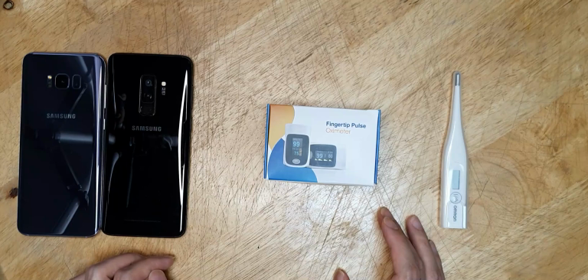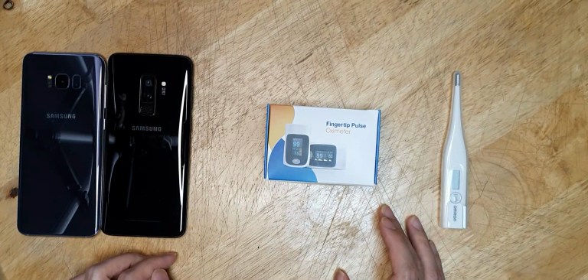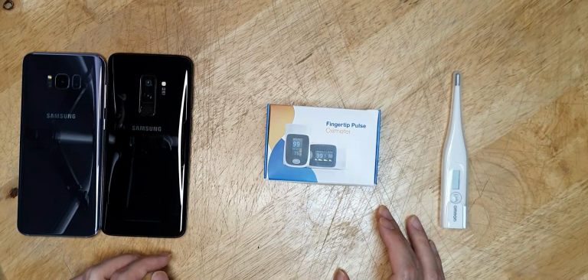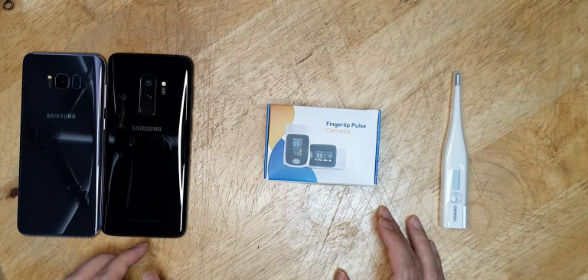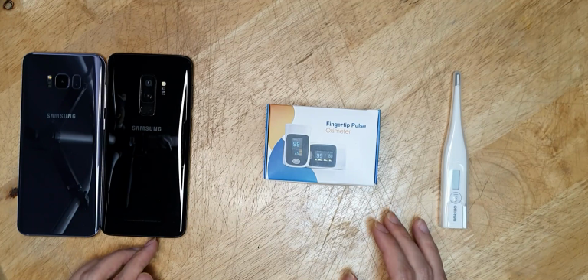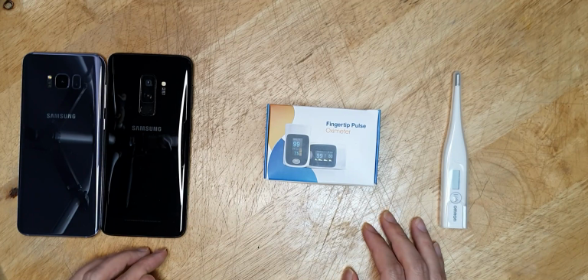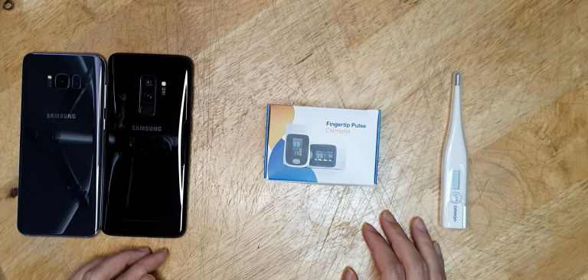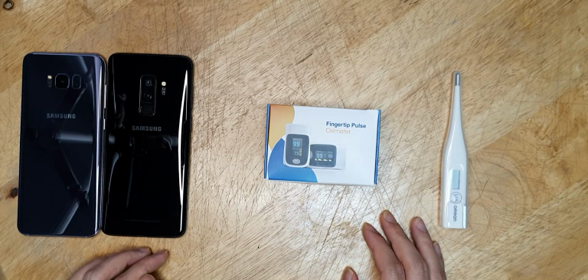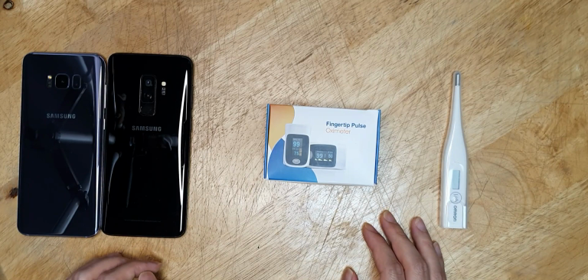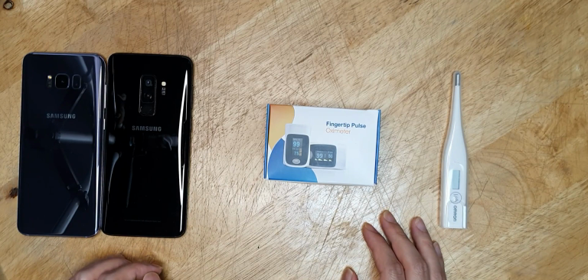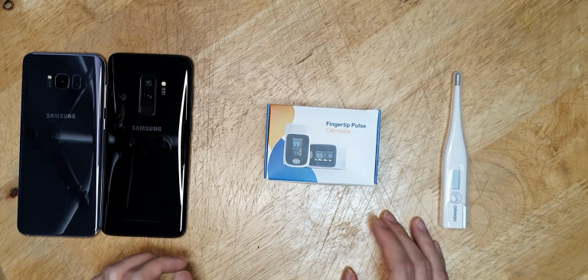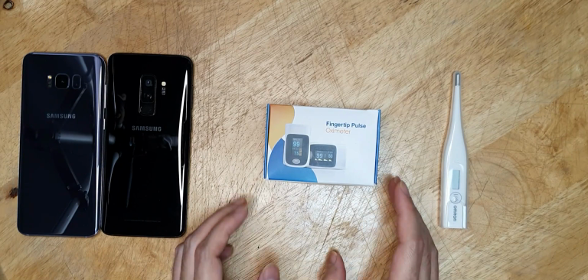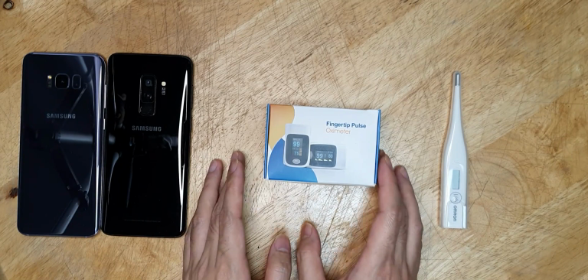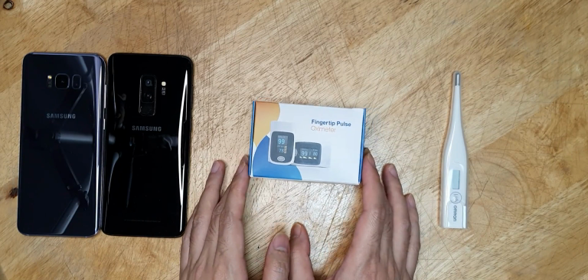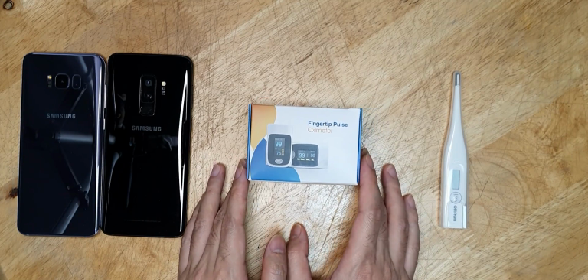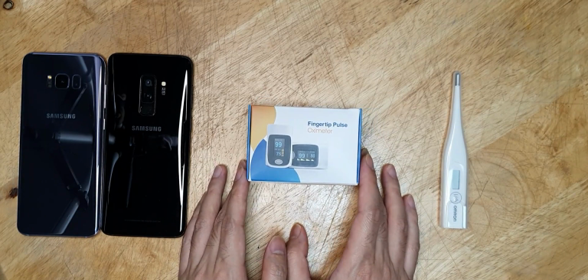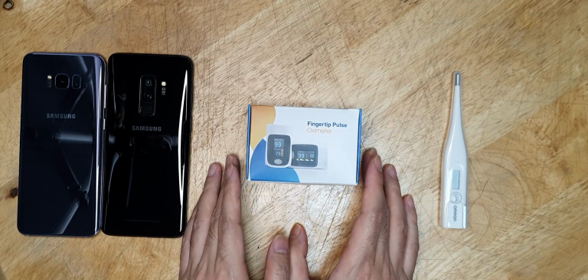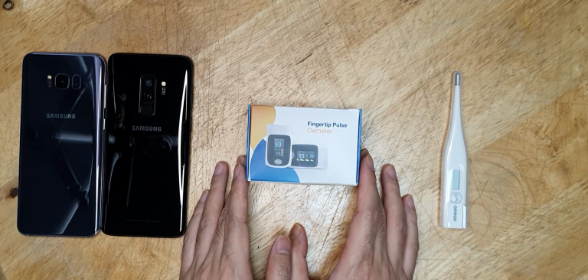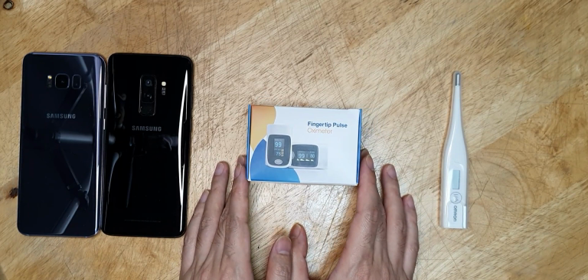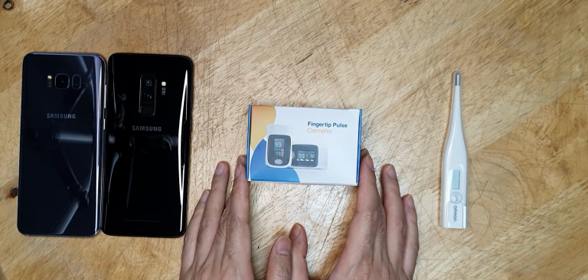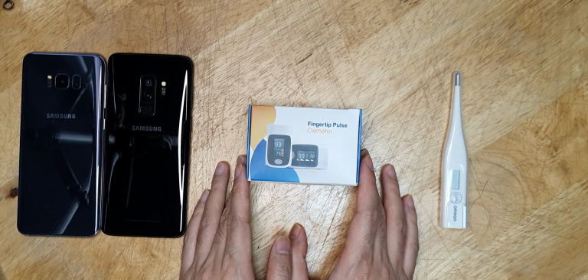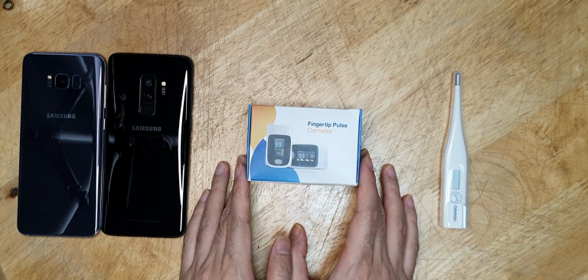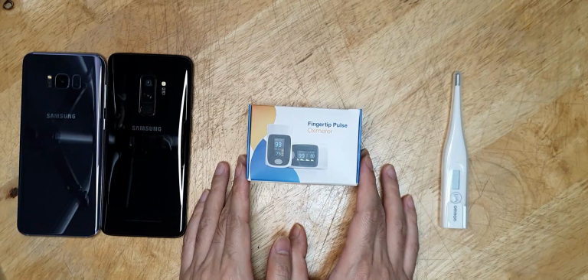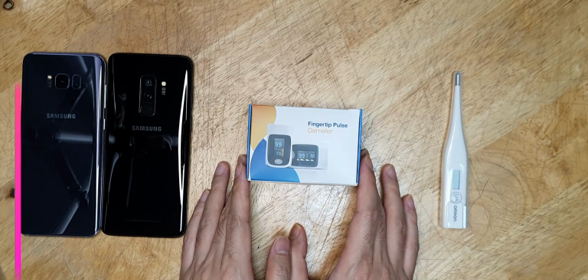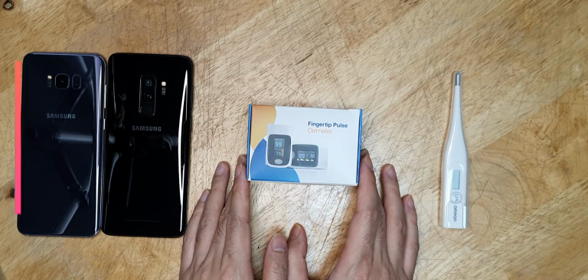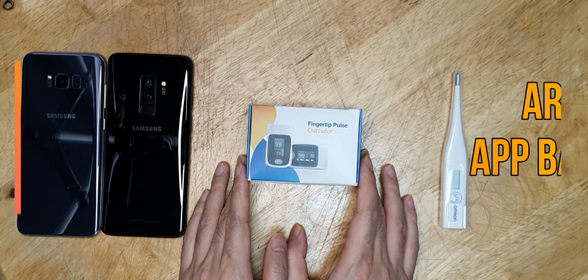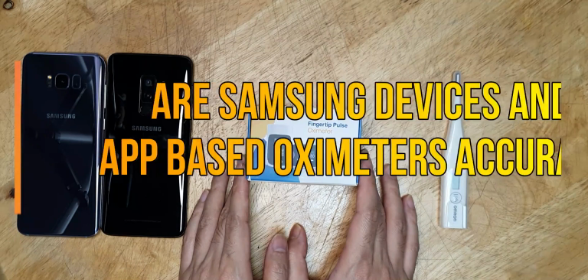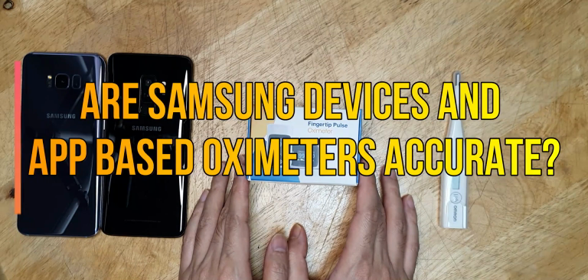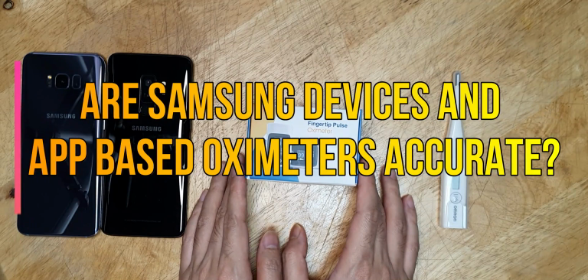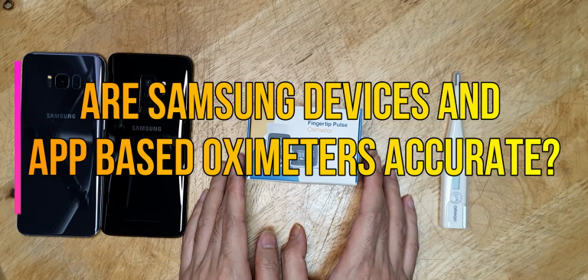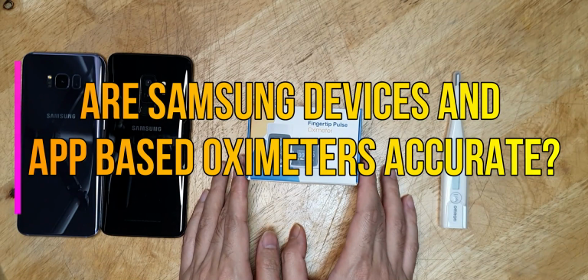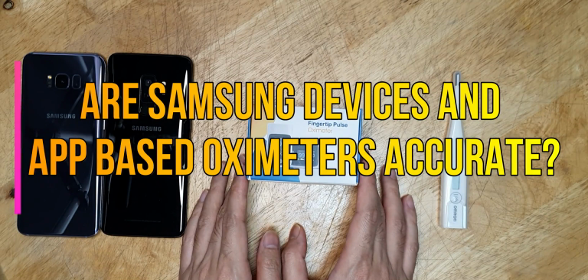Hello everyone, welcome to the Smart Life. In today's video, I will be discussing the current COVID-19 pandemic, like my last video.